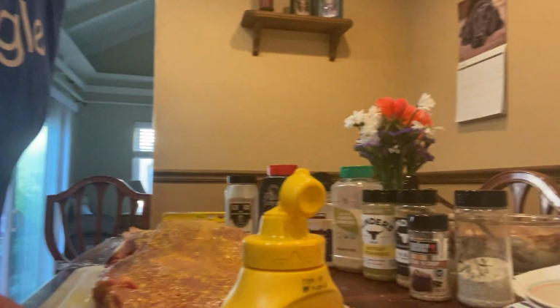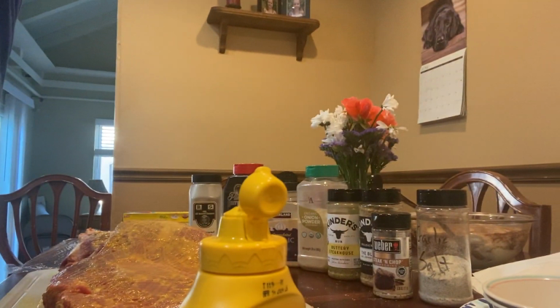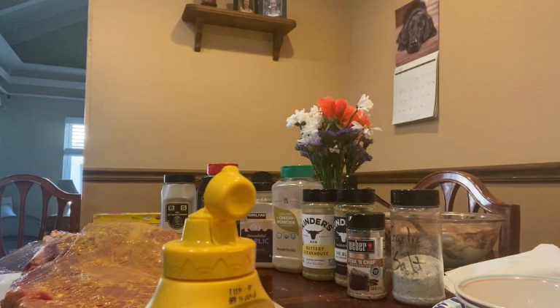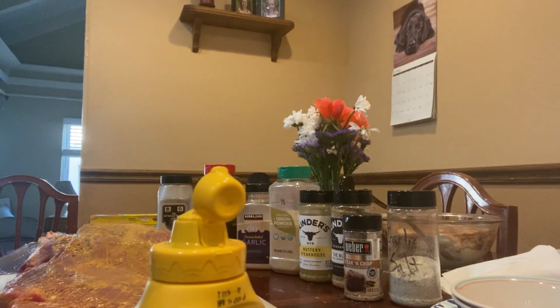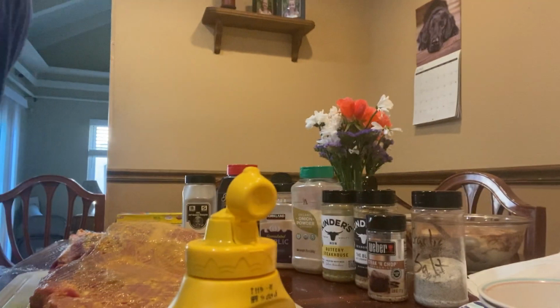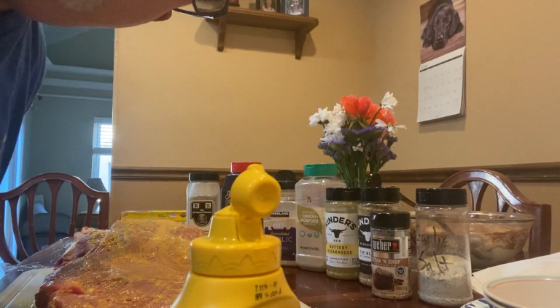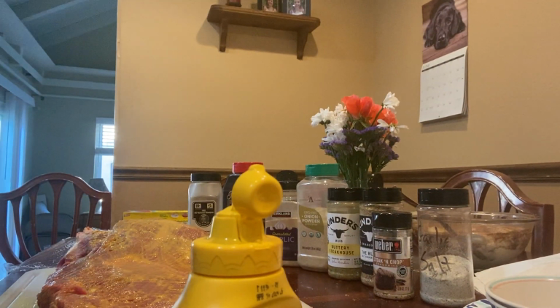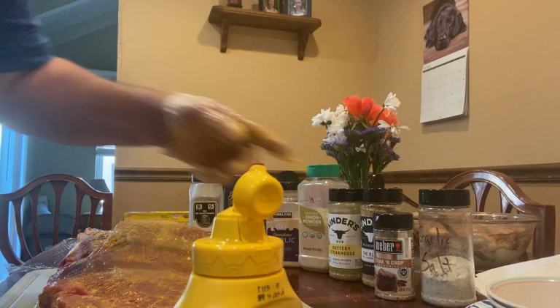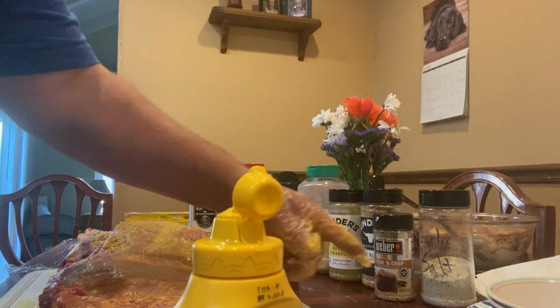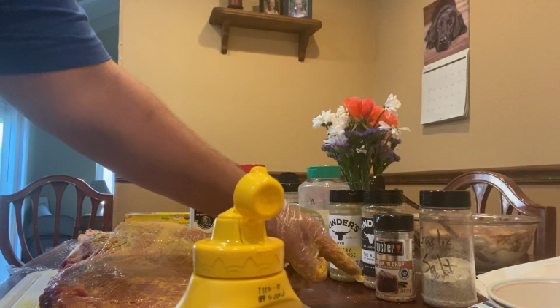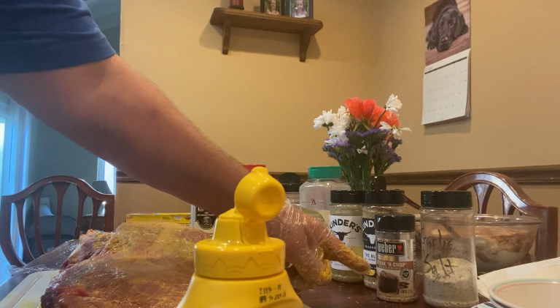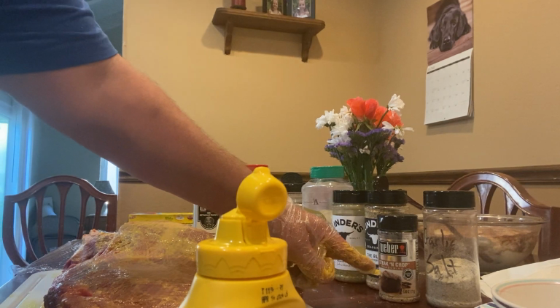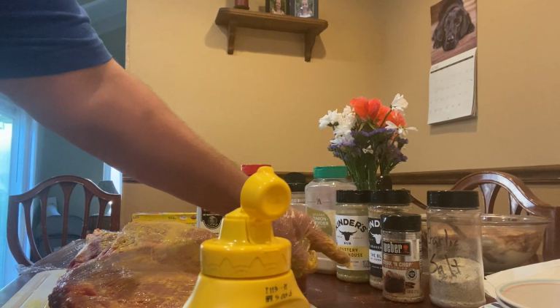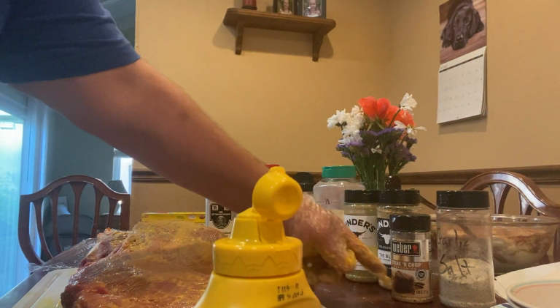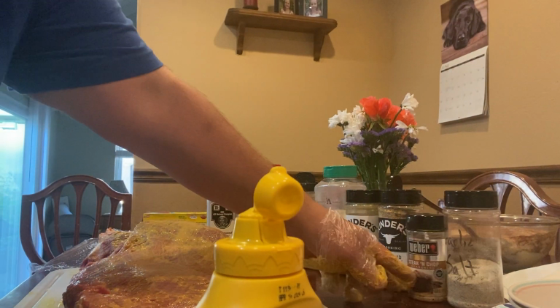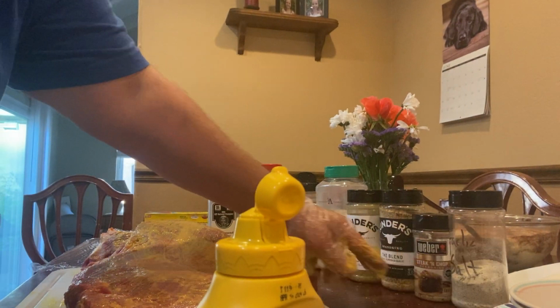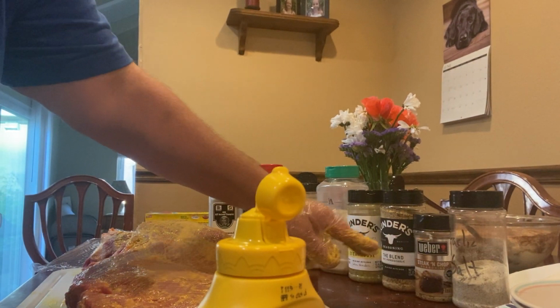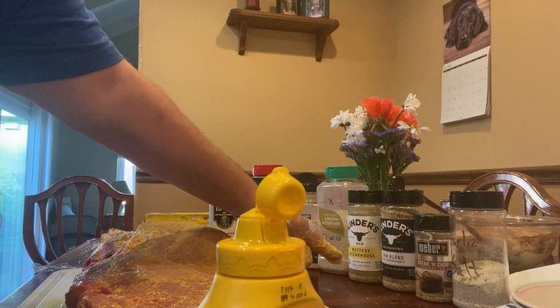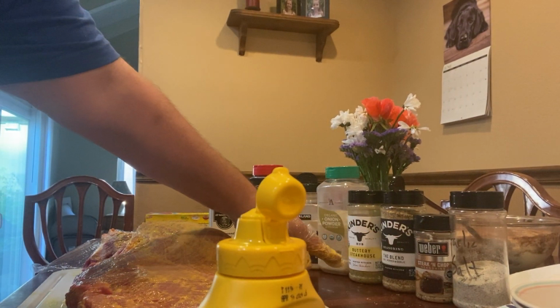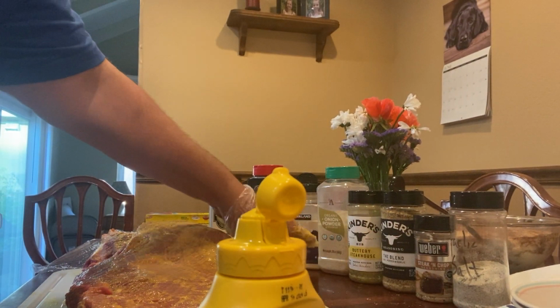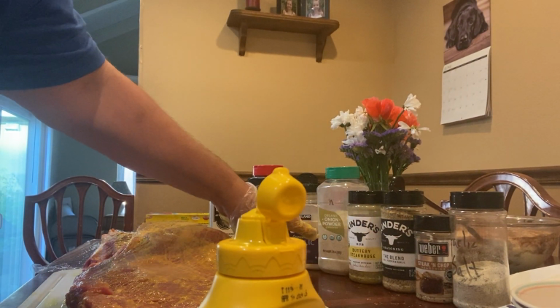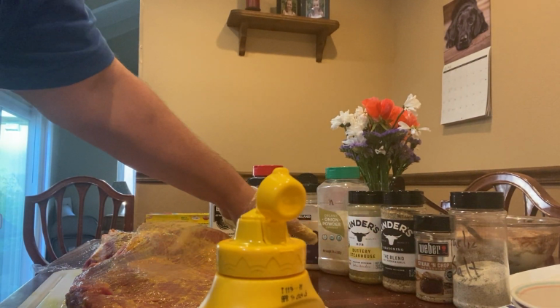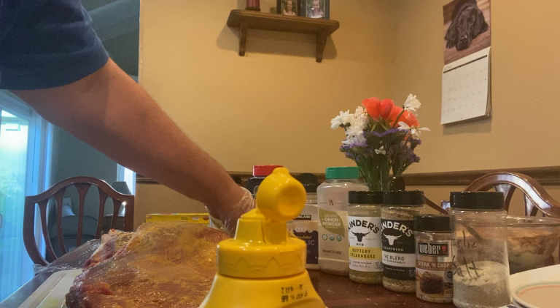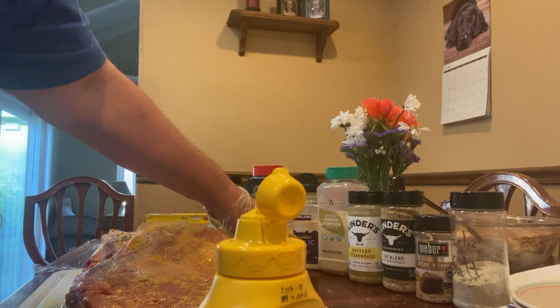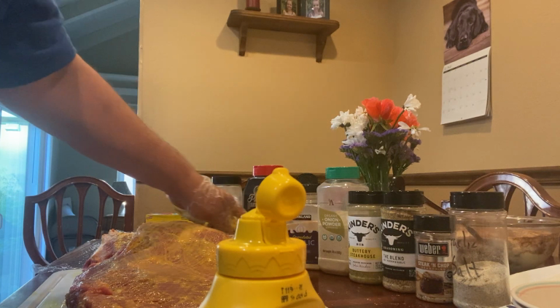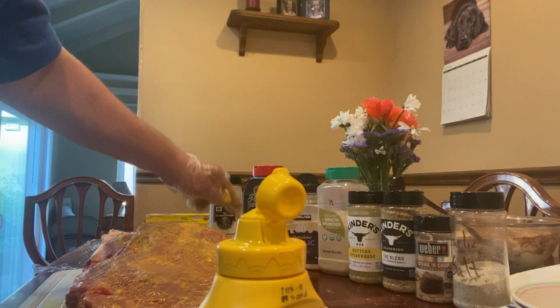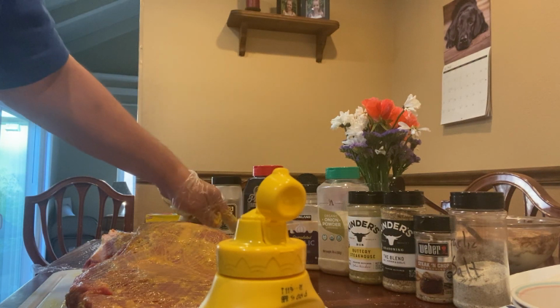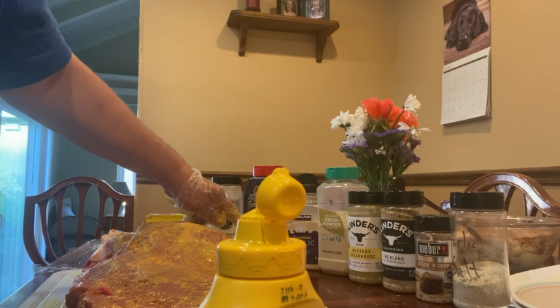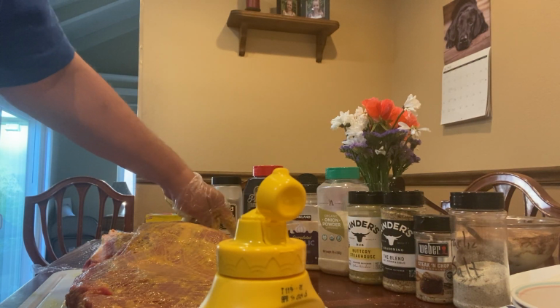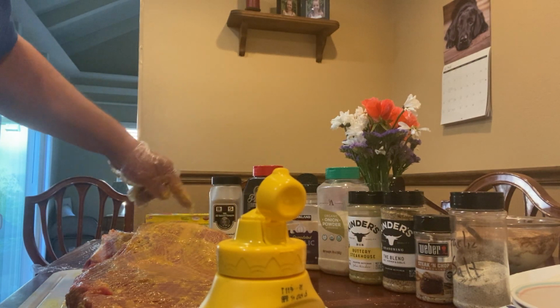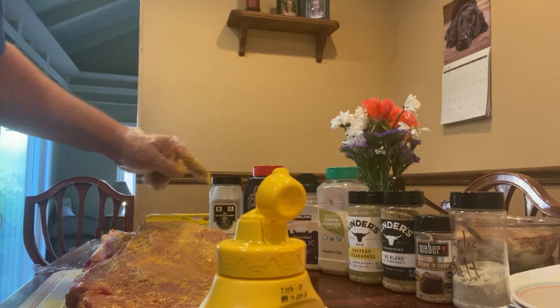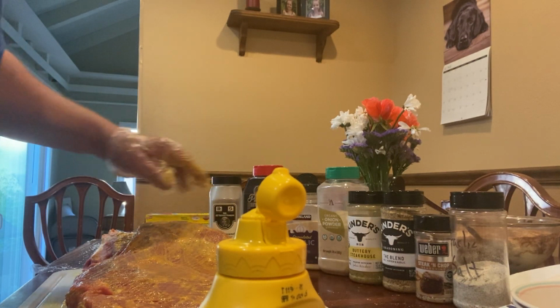Over here we've got a little bit of garlic salt, some steak and chopped from Weber, the blend from Kinders, buttered steak from Kinders, onion powder, onion, garlic powder, some Slap Your Daddy barbecue beef, and some black pepper.